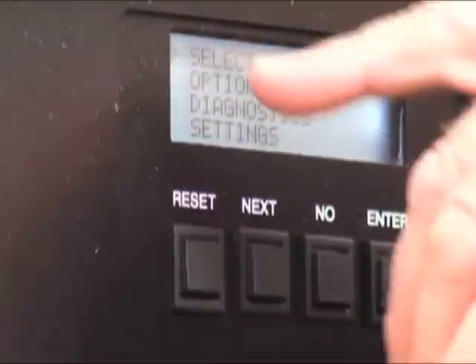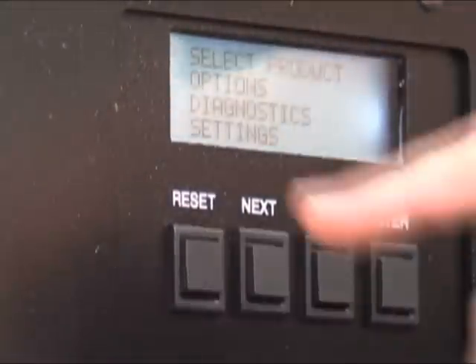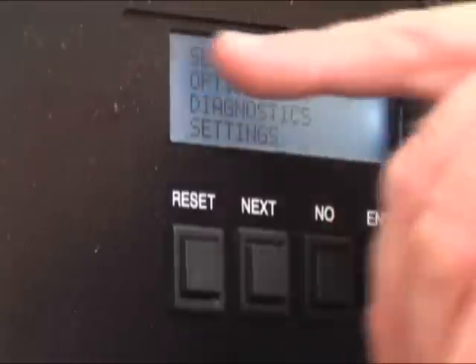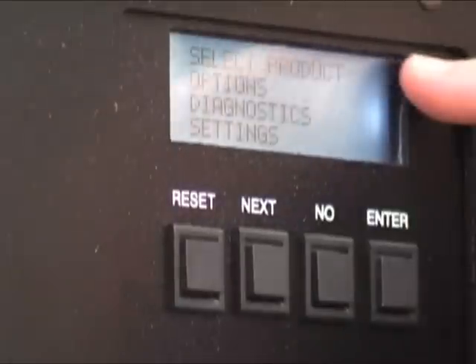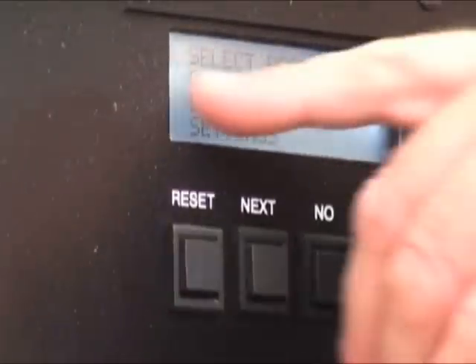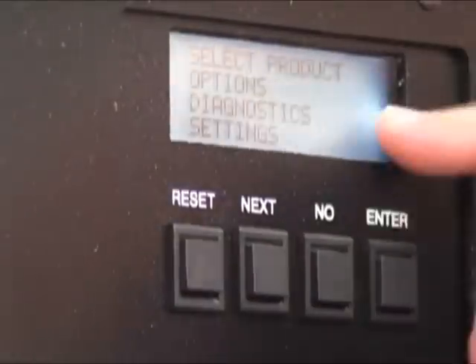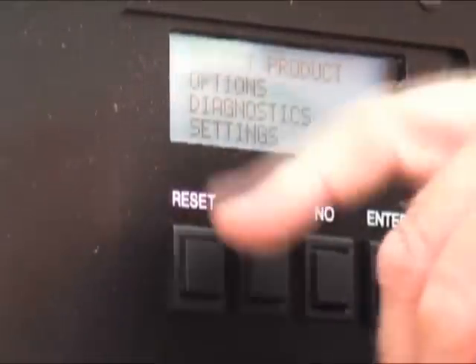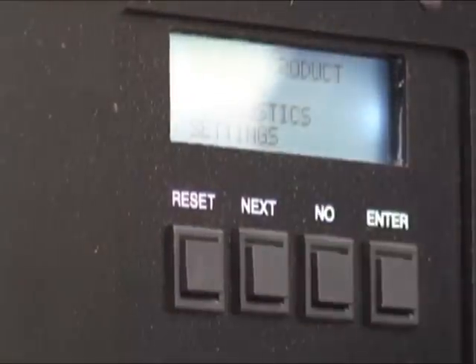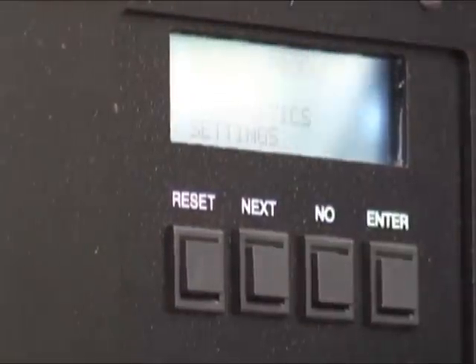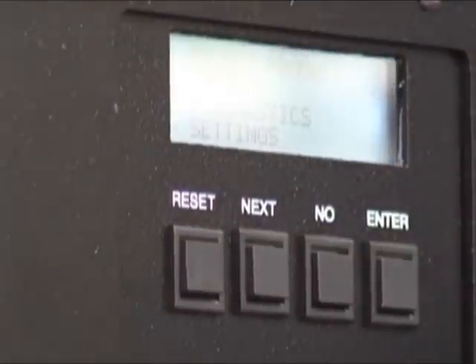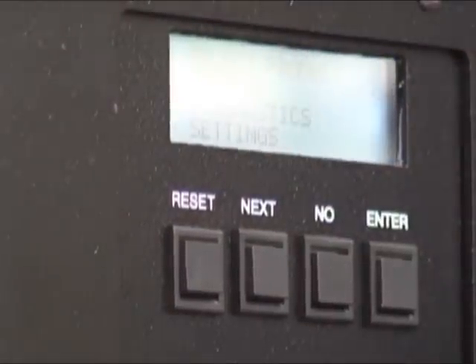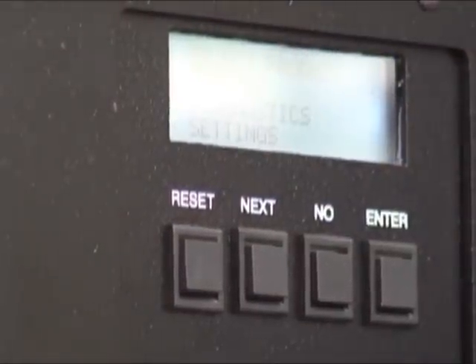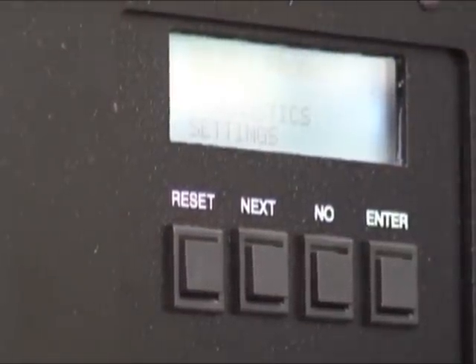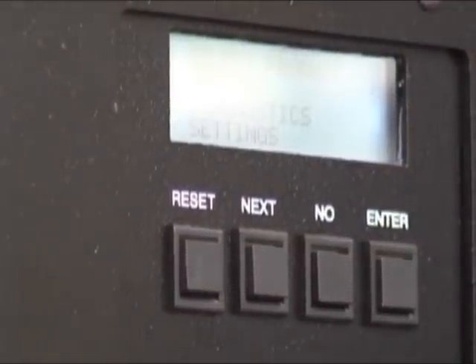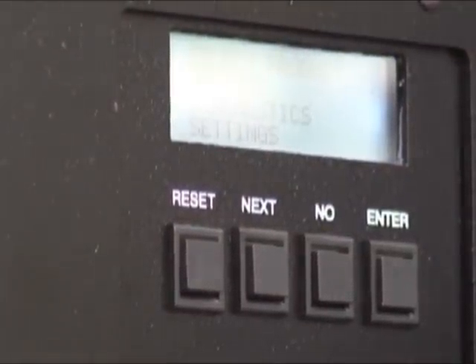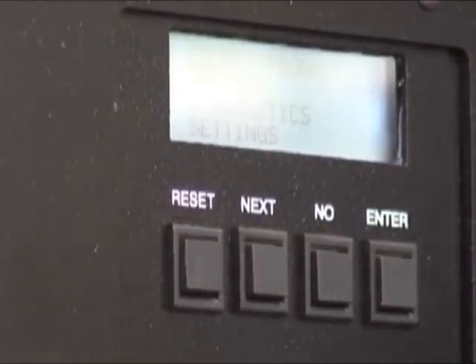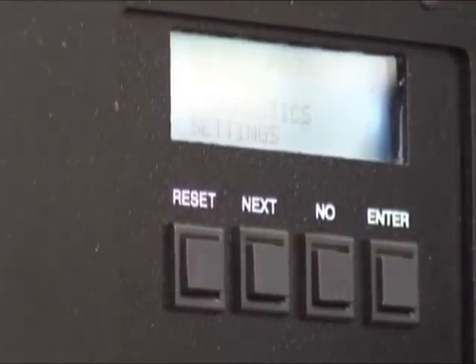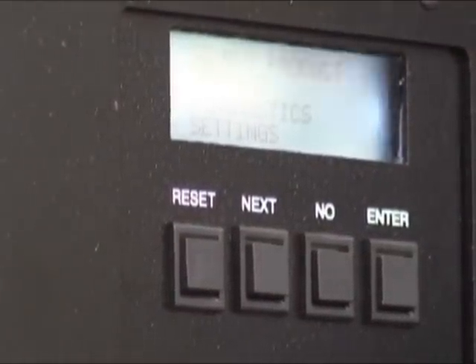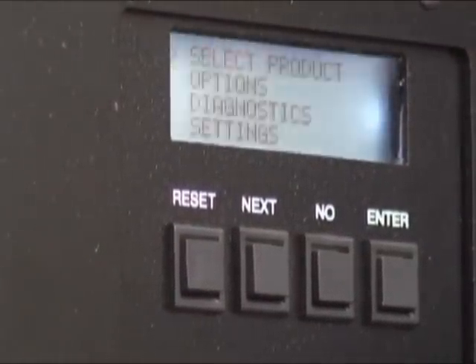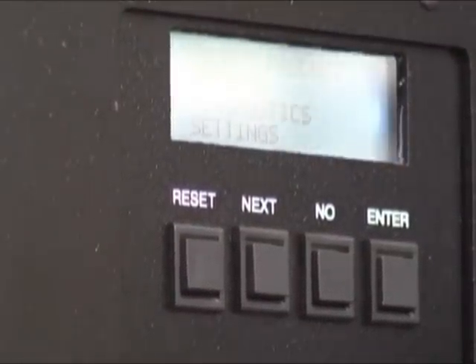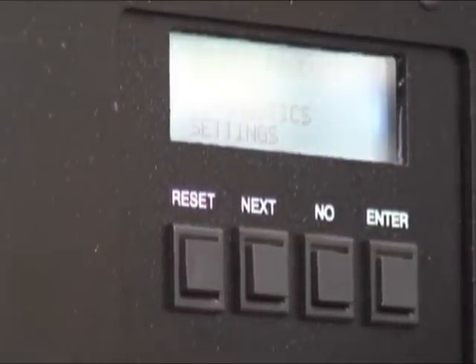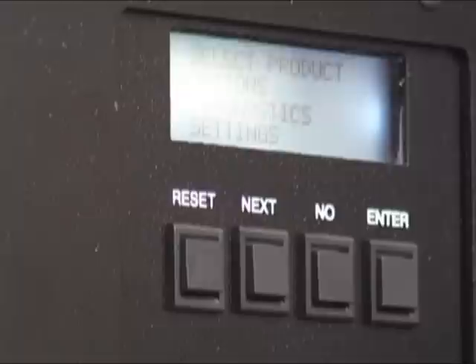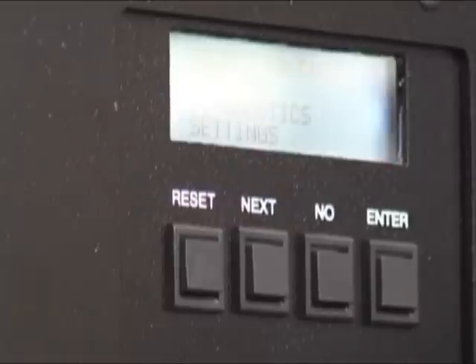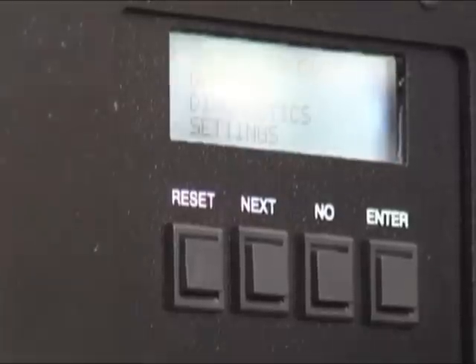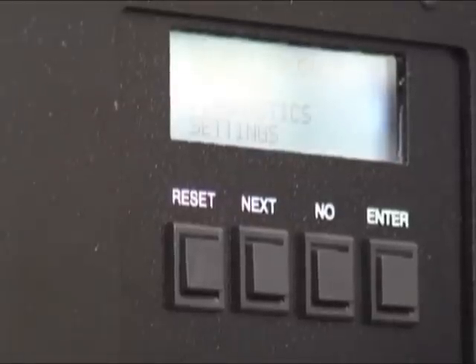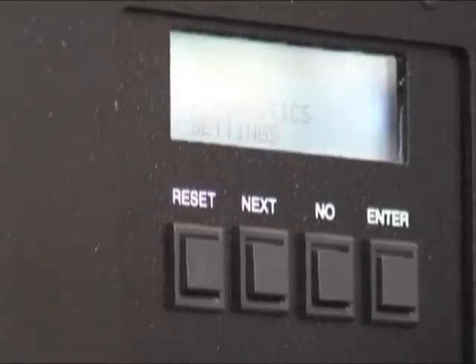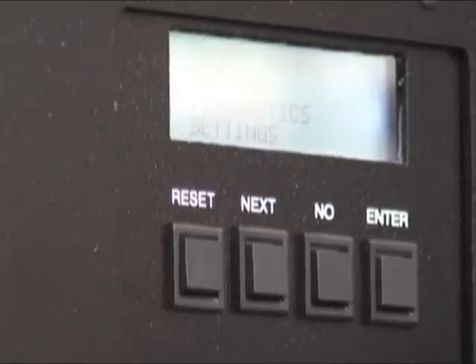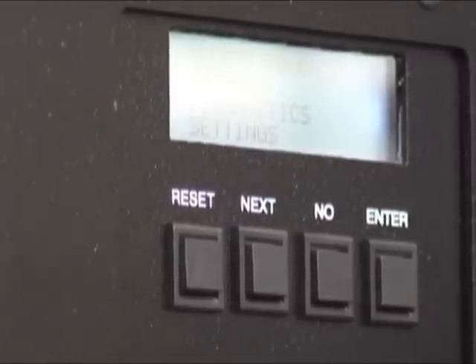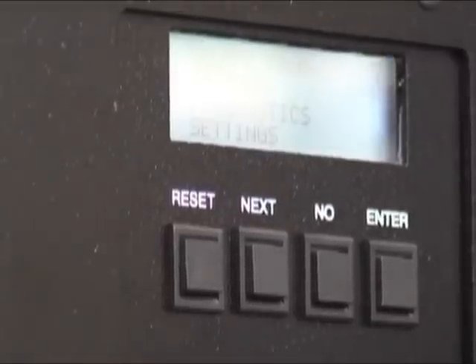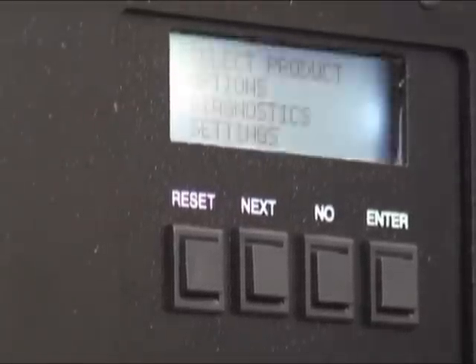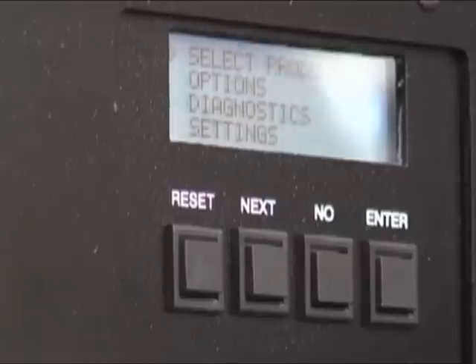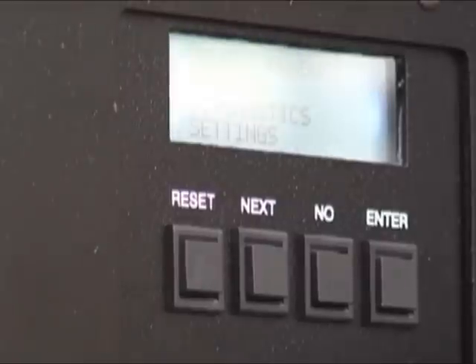Pressing no shows select product options, diagnosis, and settings. There are all these things in there, but you don't have to worry about them. Basically, all you need to be concerned about is to select a product.